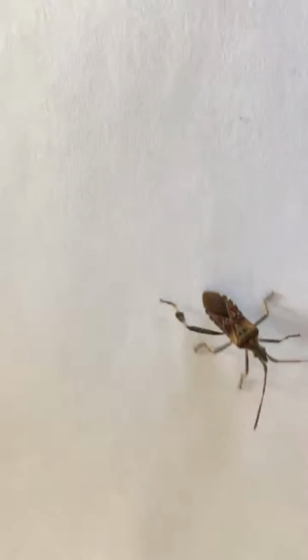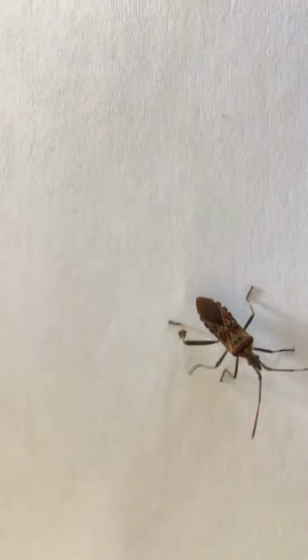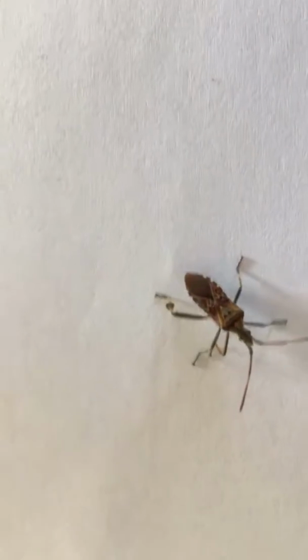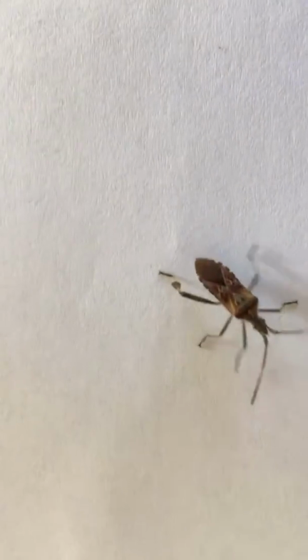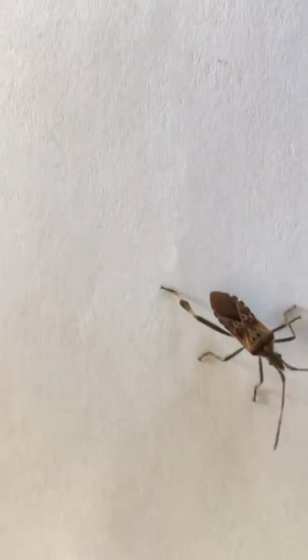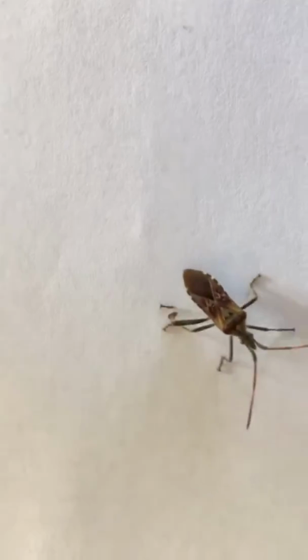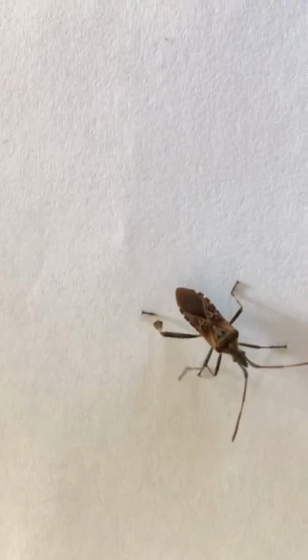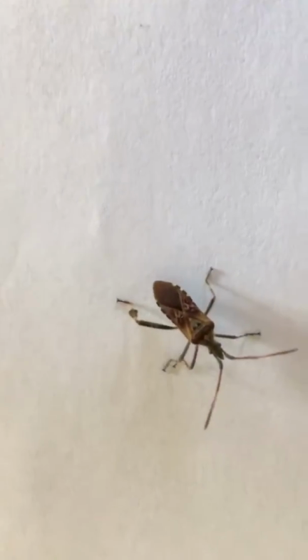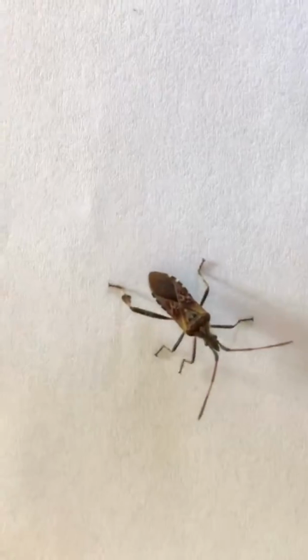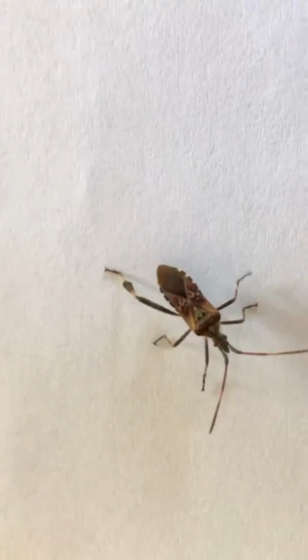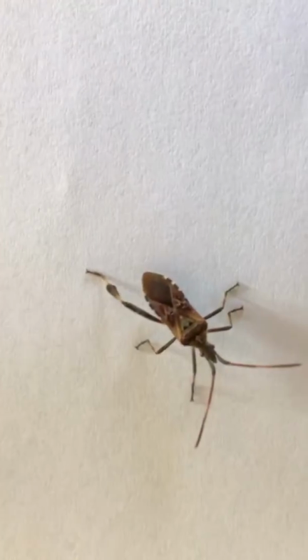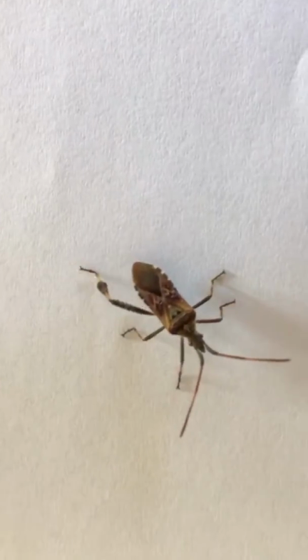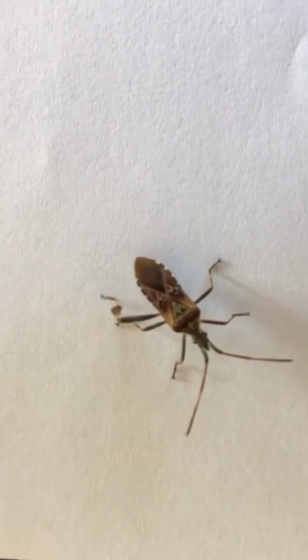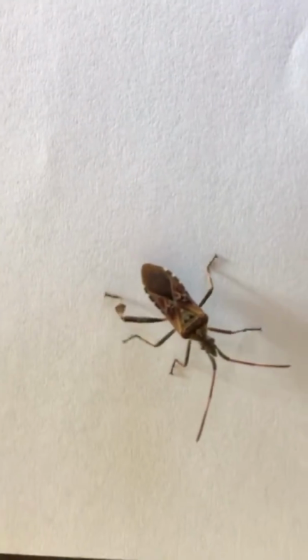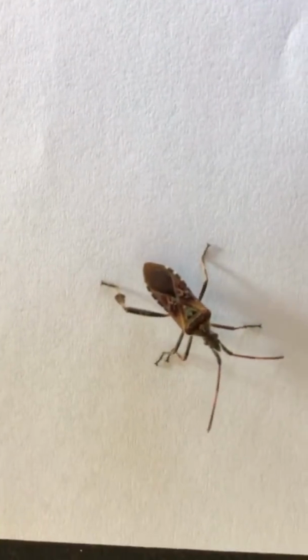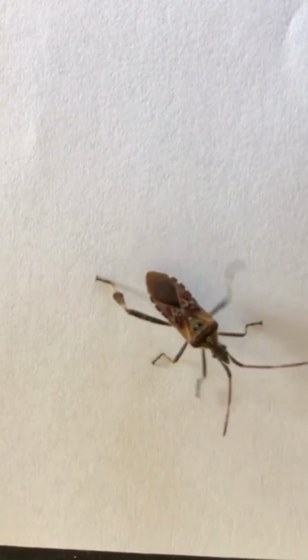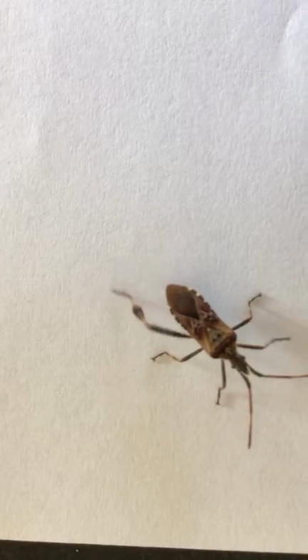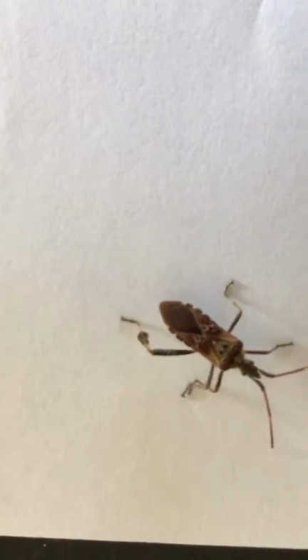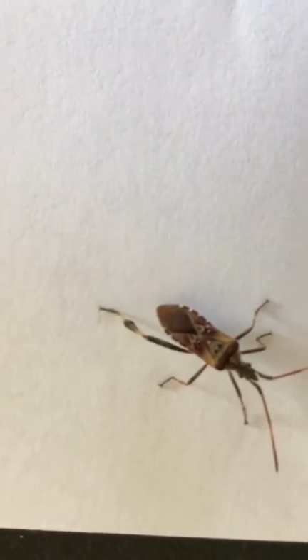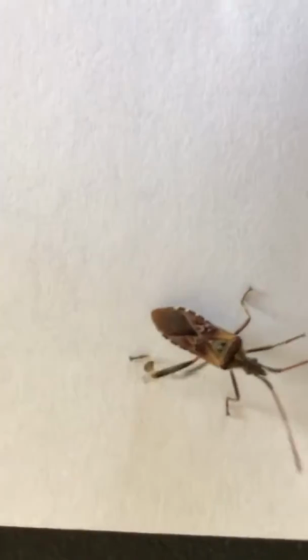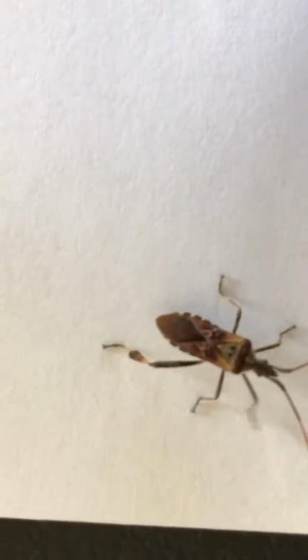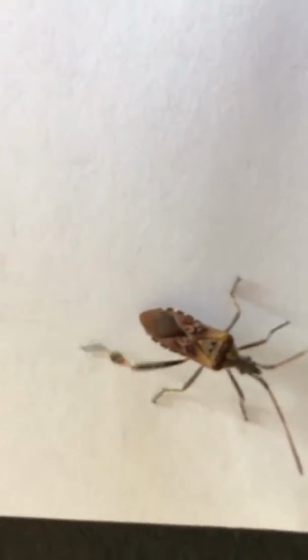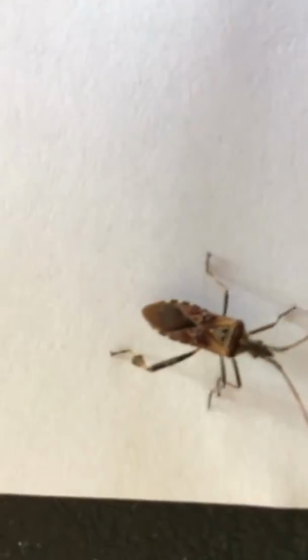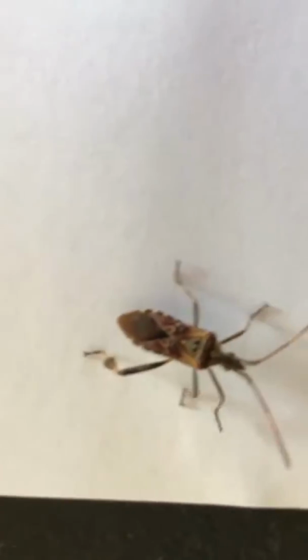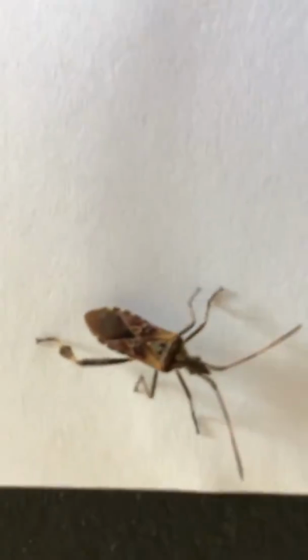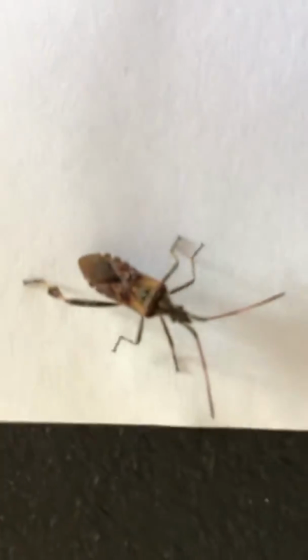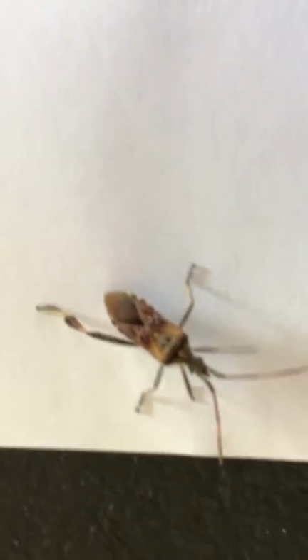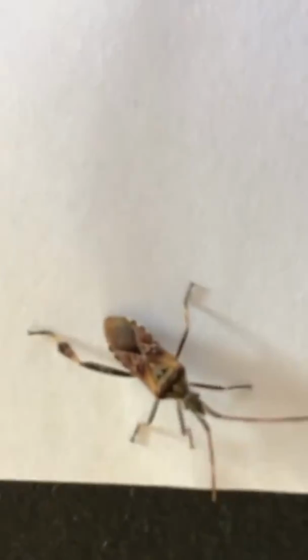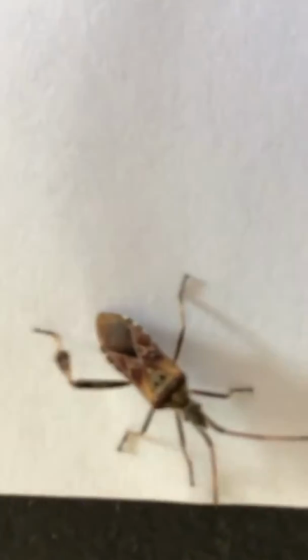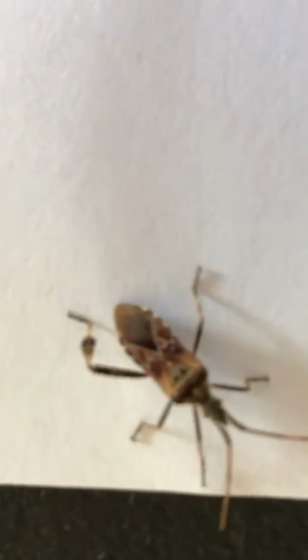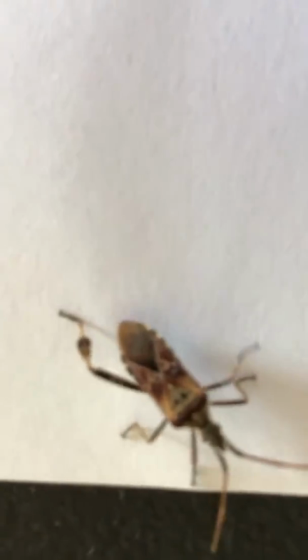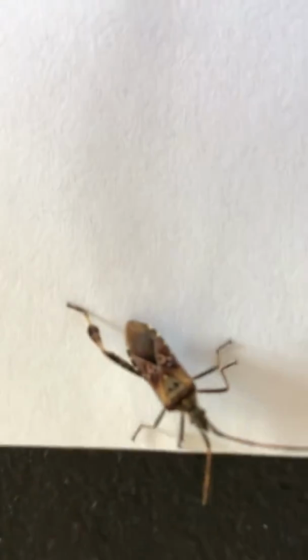So one of the things we like to do in early years is to investigate things when they first arrive. And this little fella has just arrived in my kitchen.